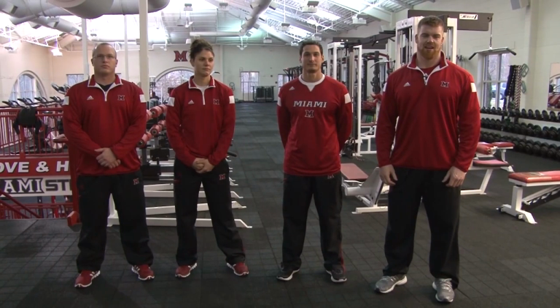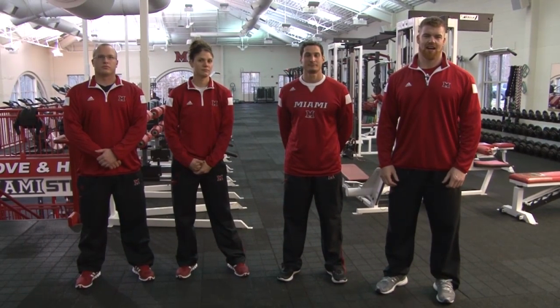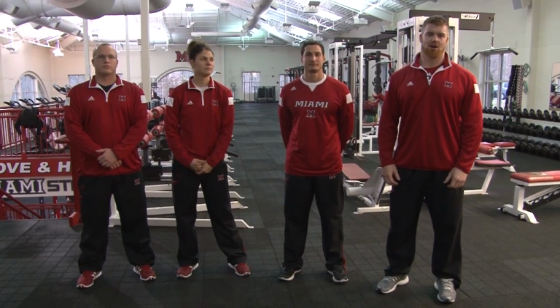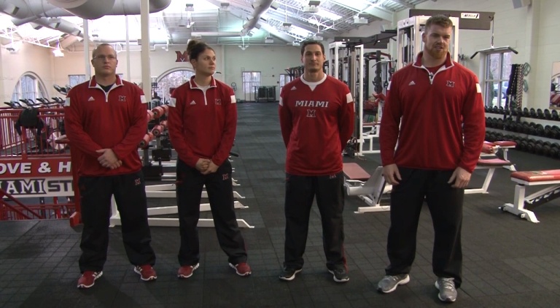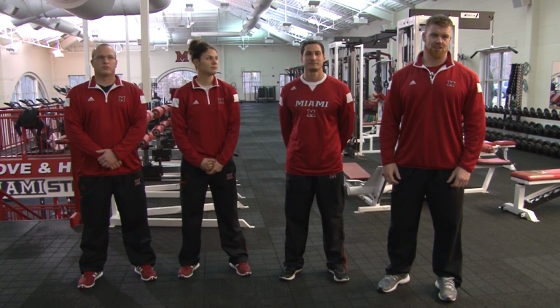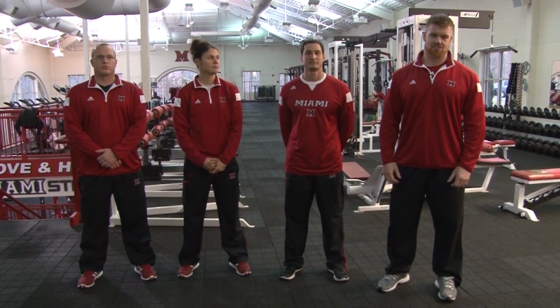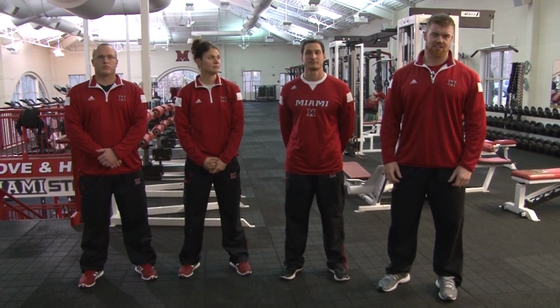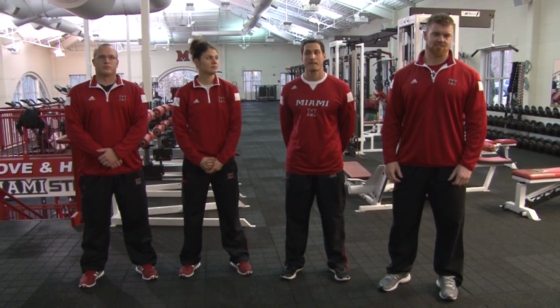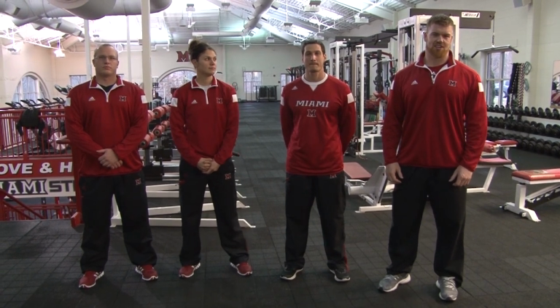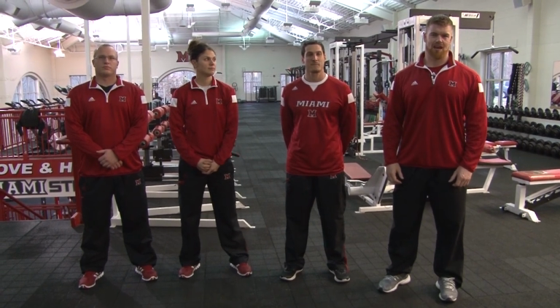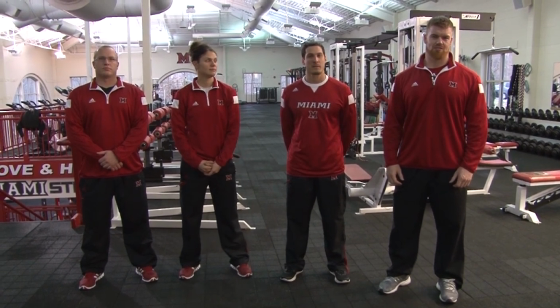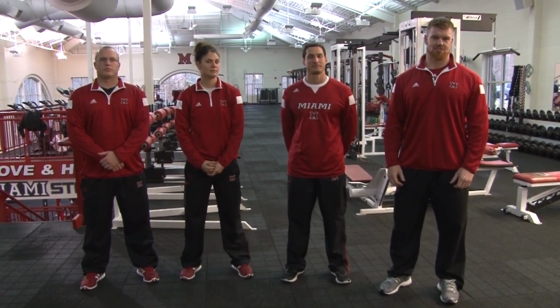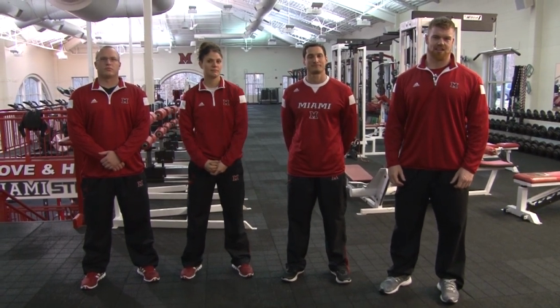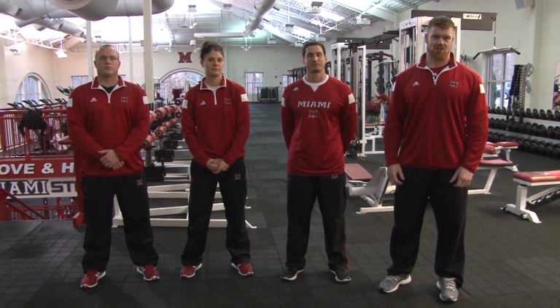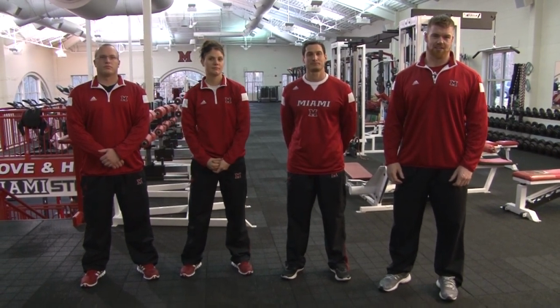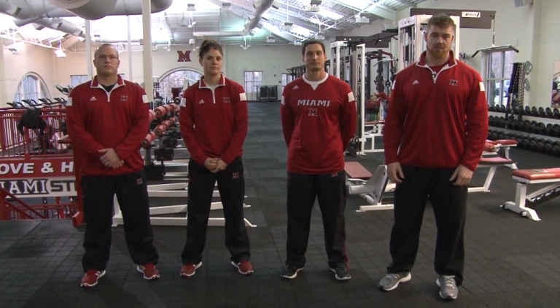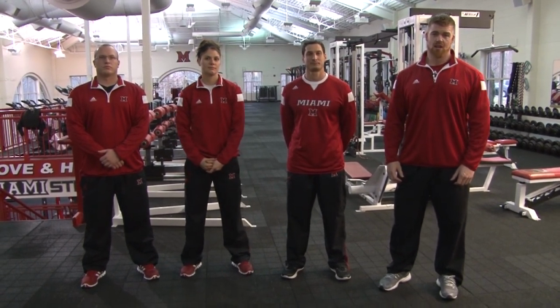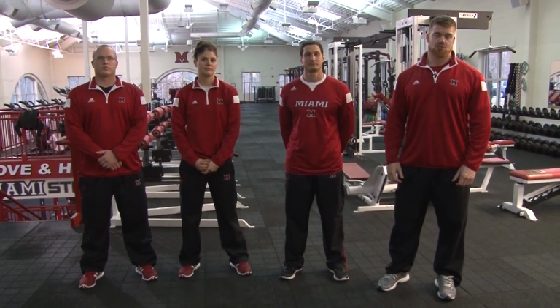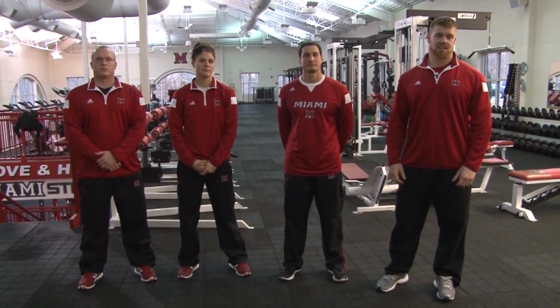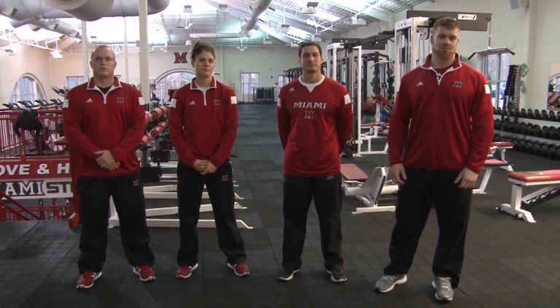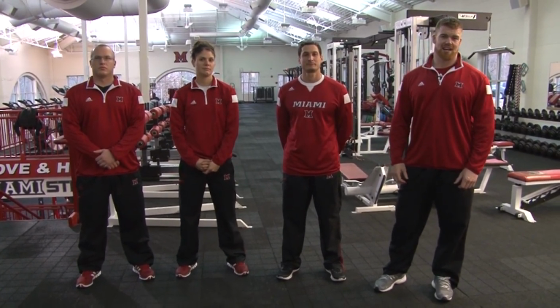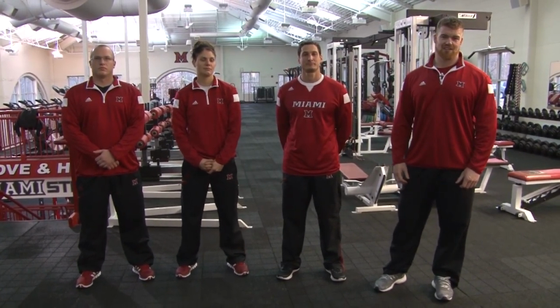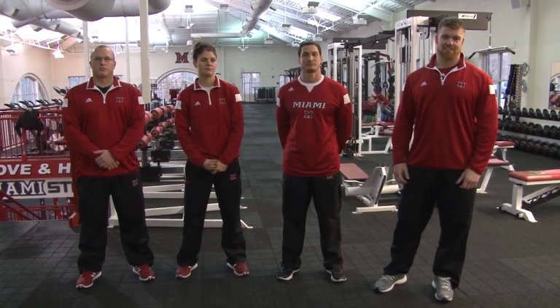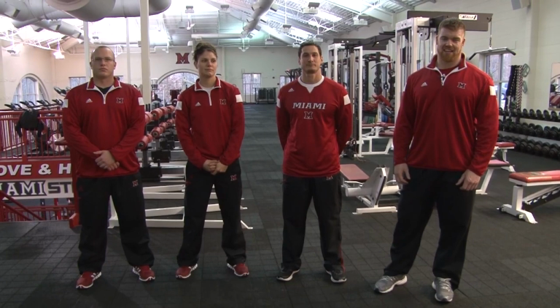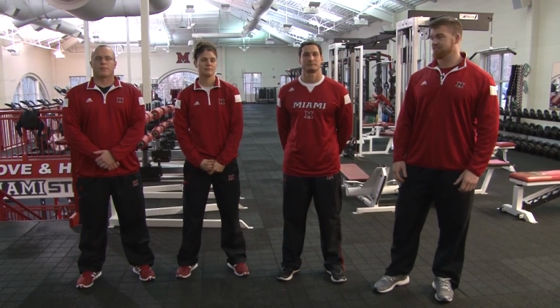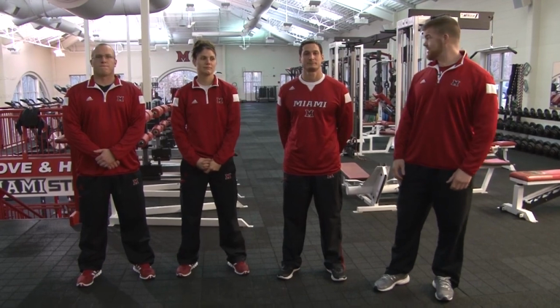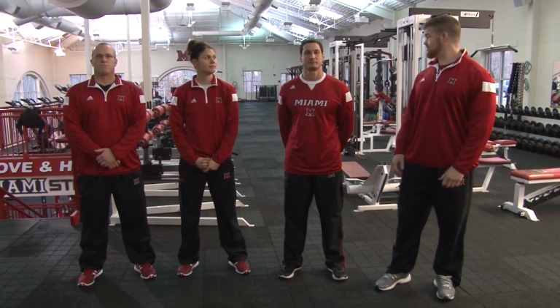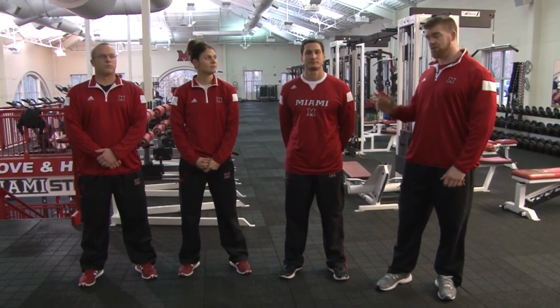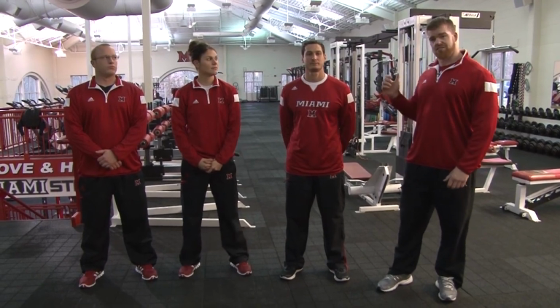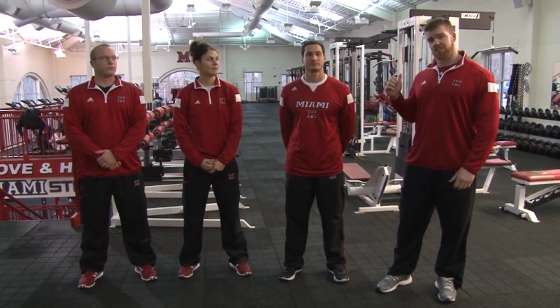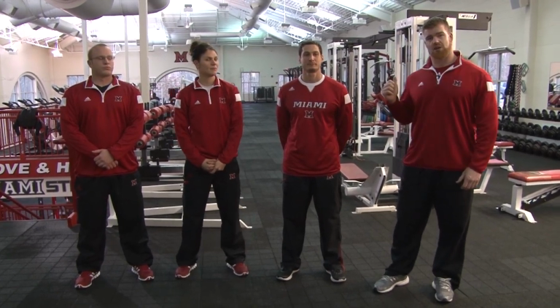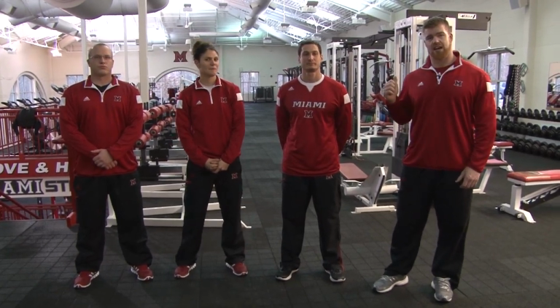Hi, I'm Paul Harker, Director of Strength and Conditioning here at Miami University in Oxford, Ohio. I just want to take a little bit of time today to give you a tour of the facilities that we have.